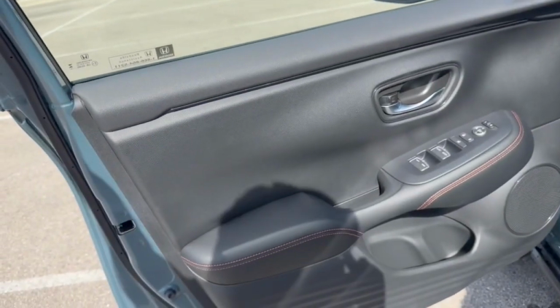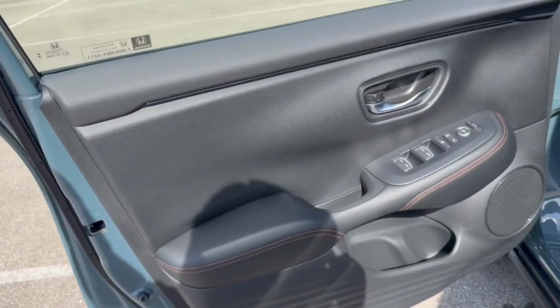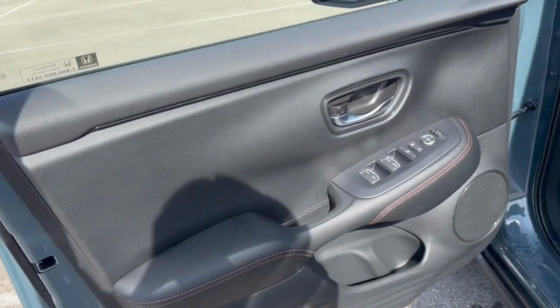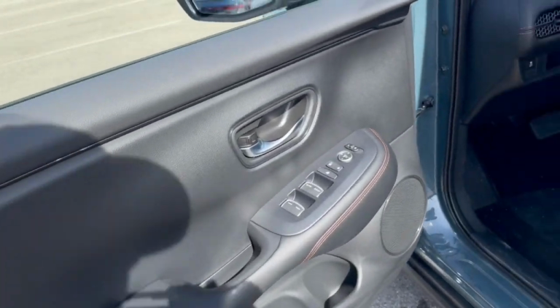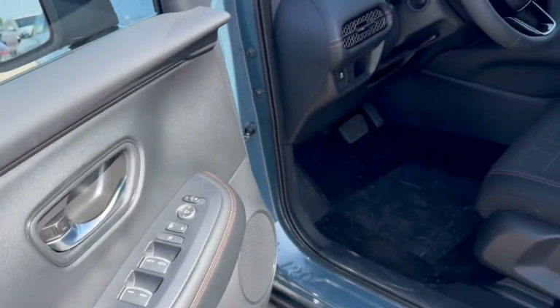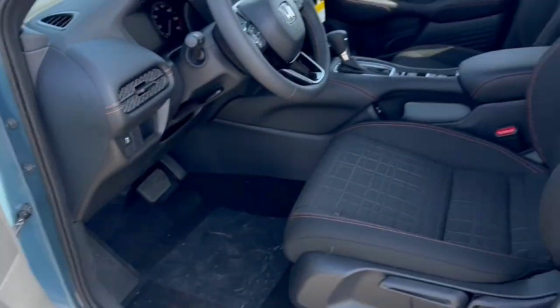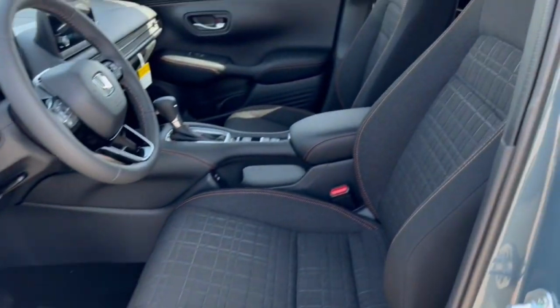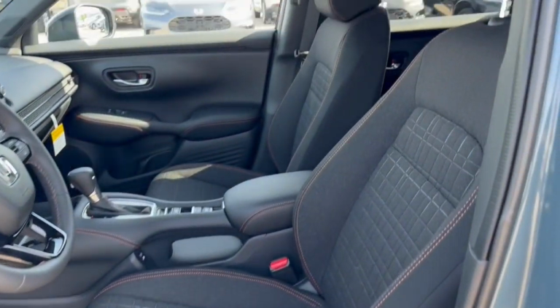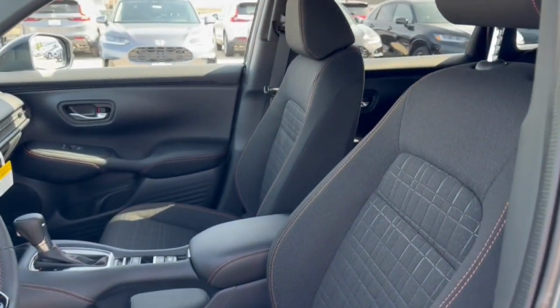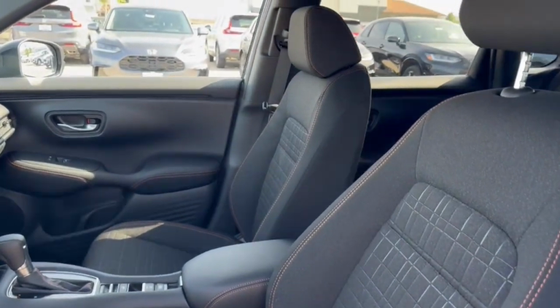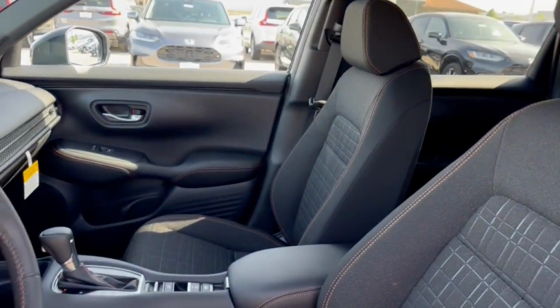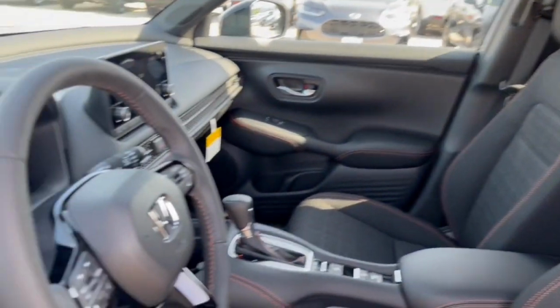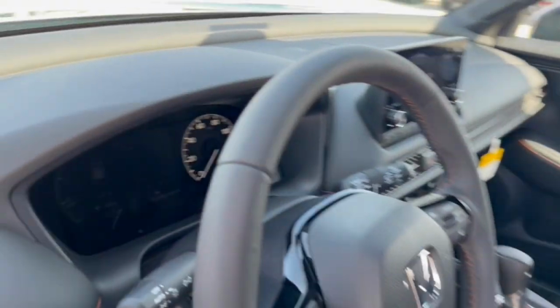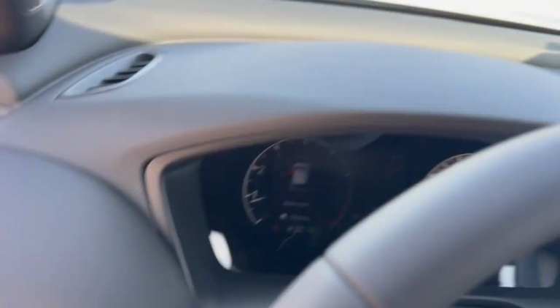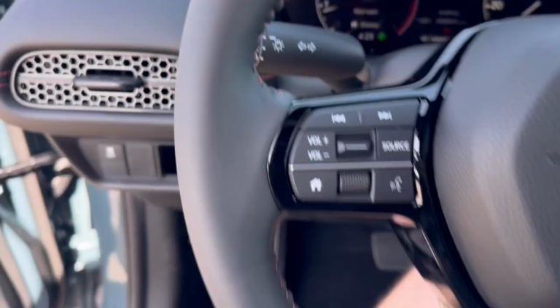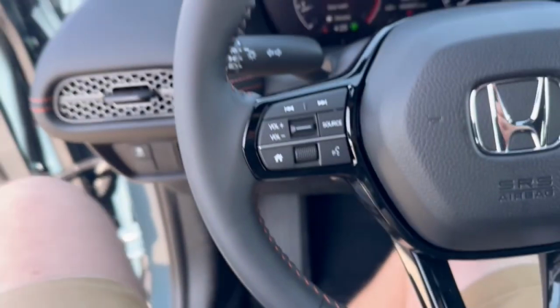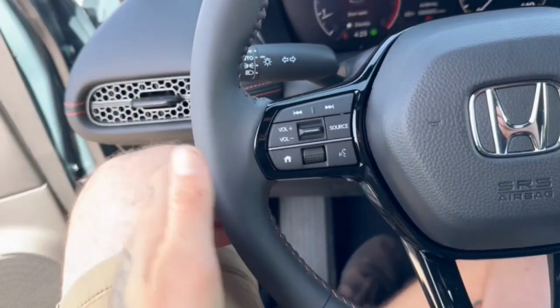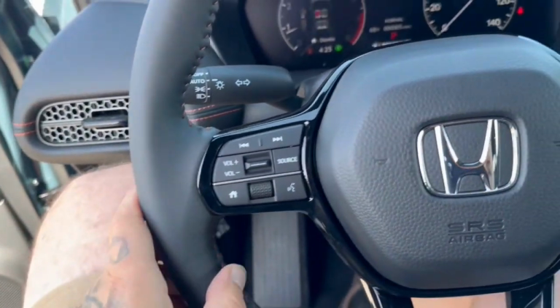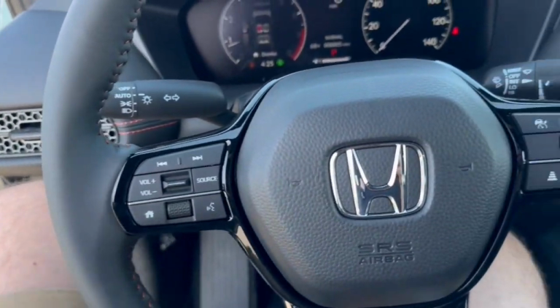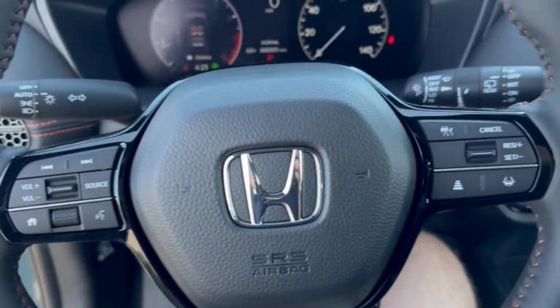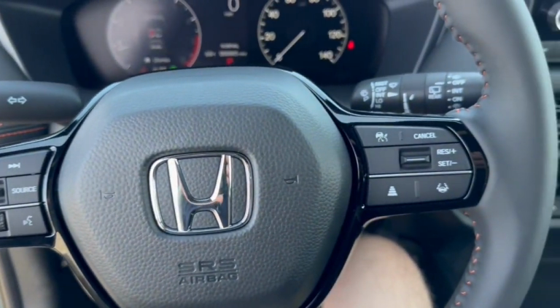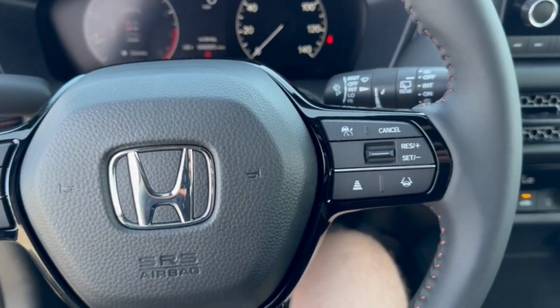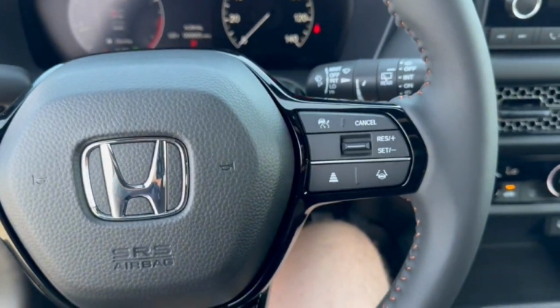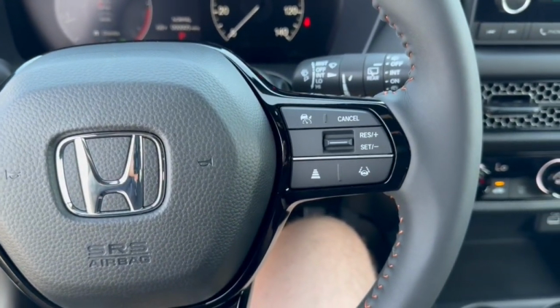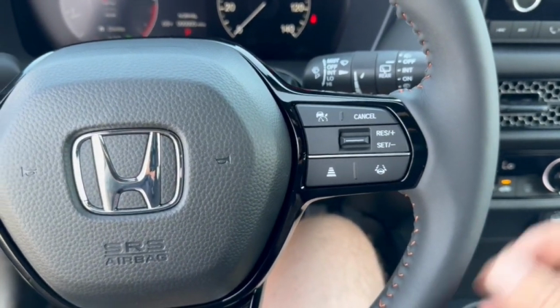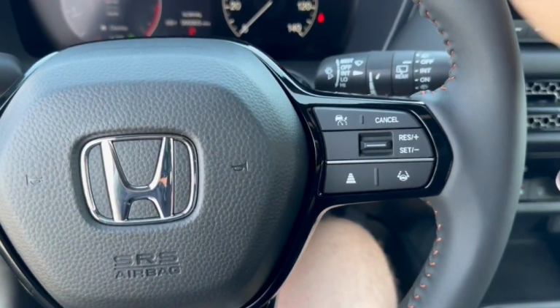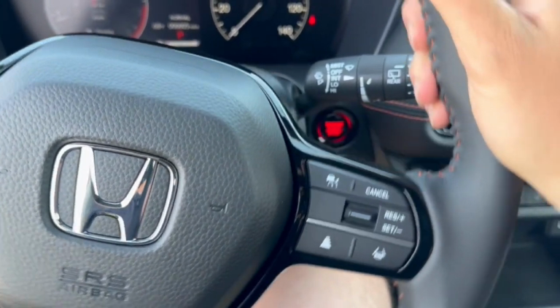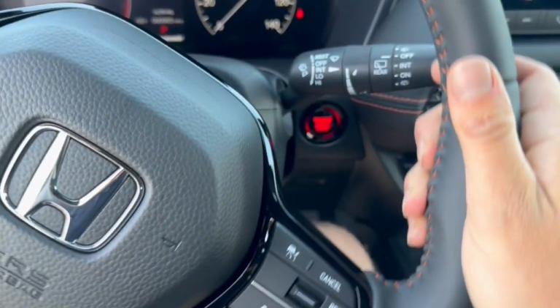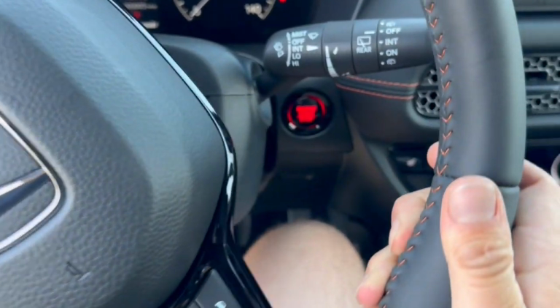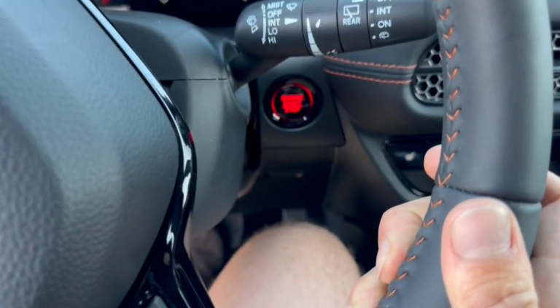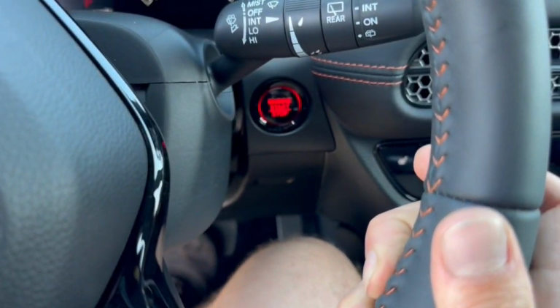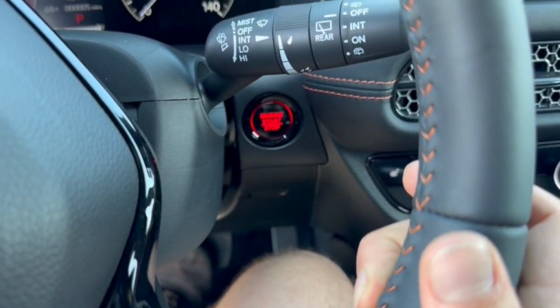It has a nice all-black interior with premium cloth seating throughout the vehicle and a leather-wrapped steering wheel. It does have adaptive cruise control, lane departure warnings, and forward collision warnings.